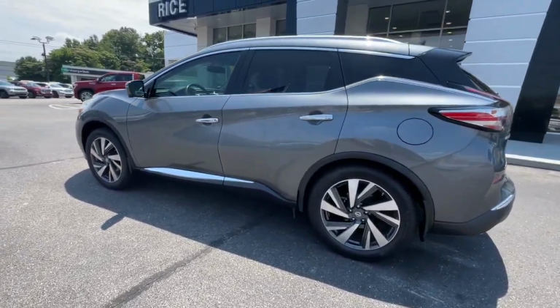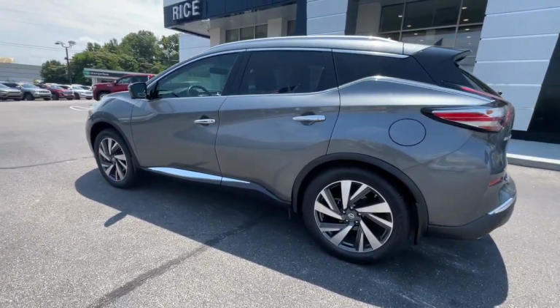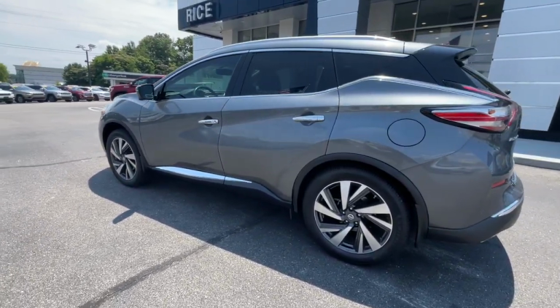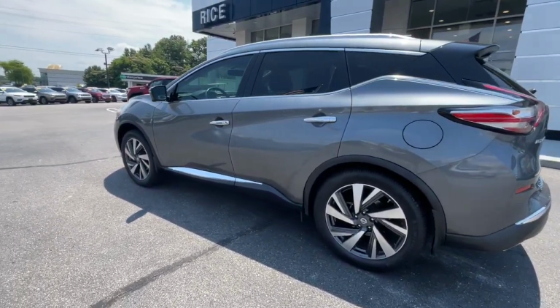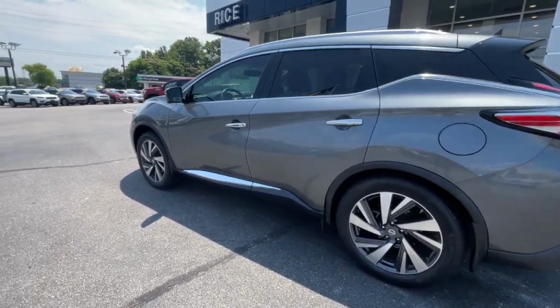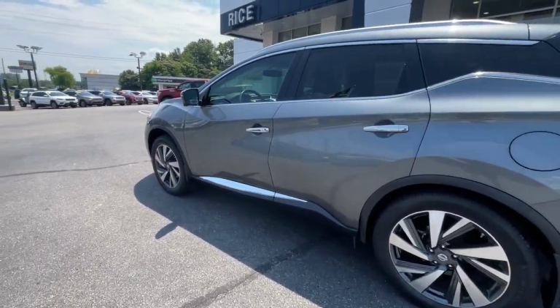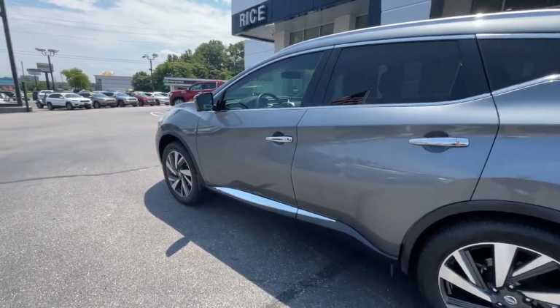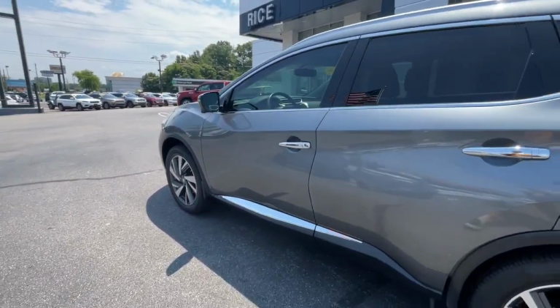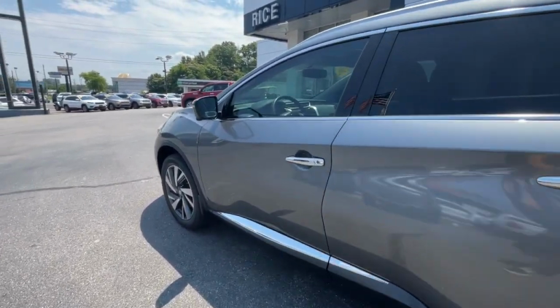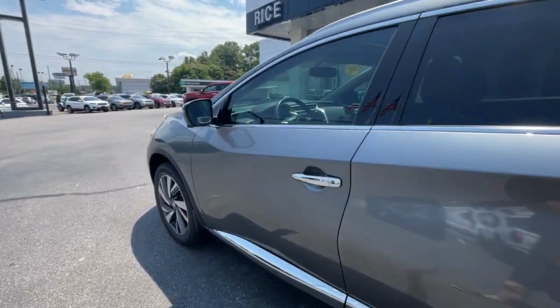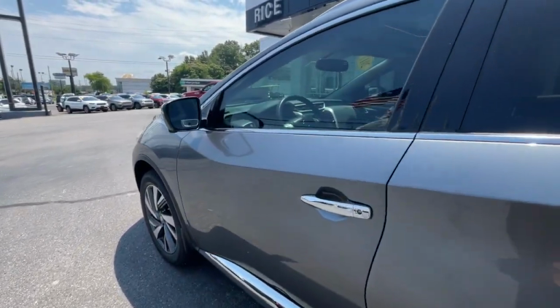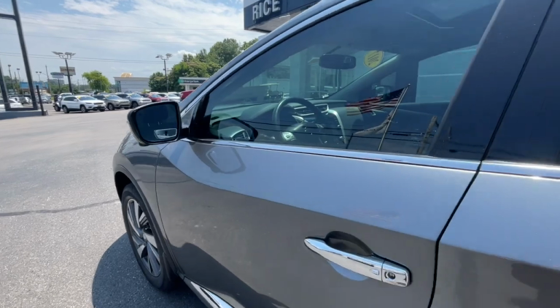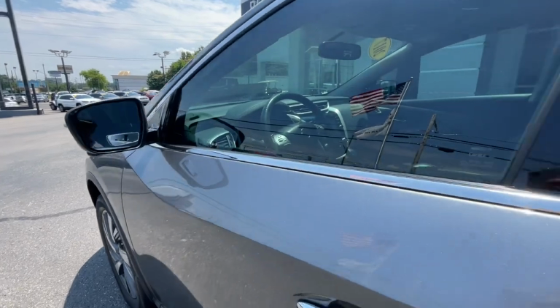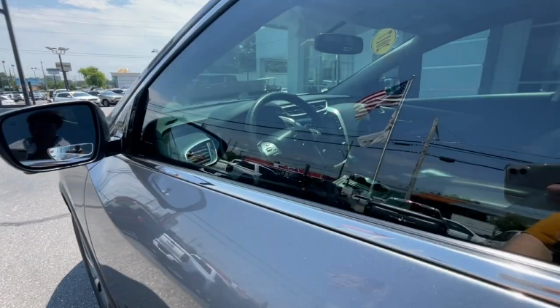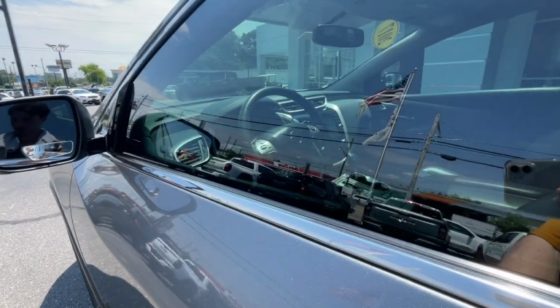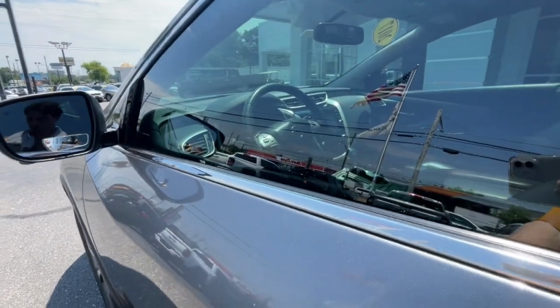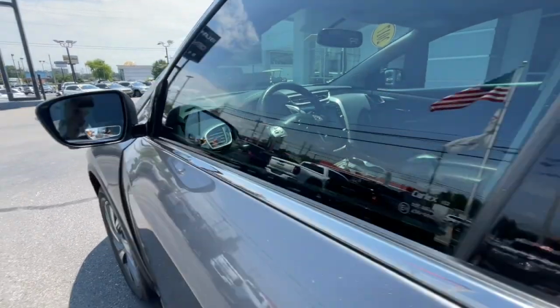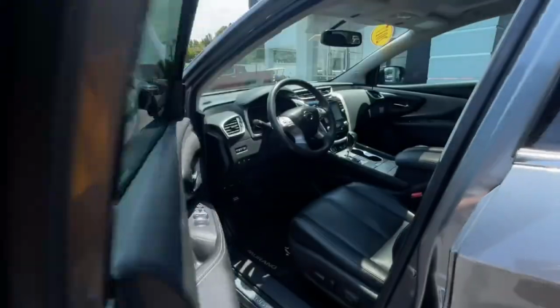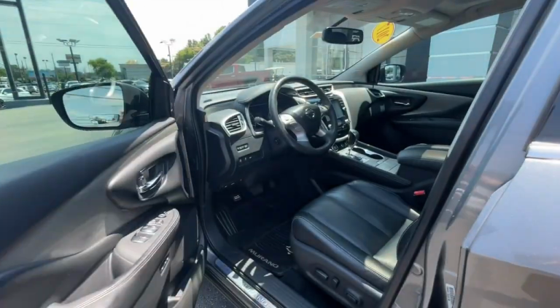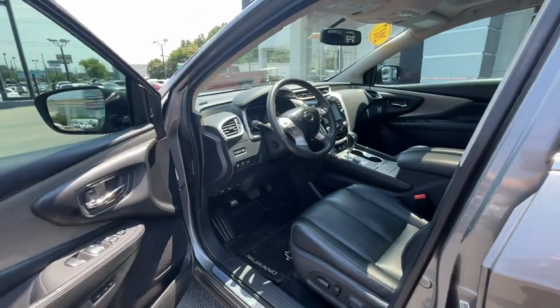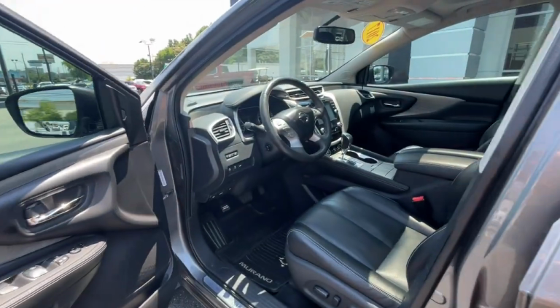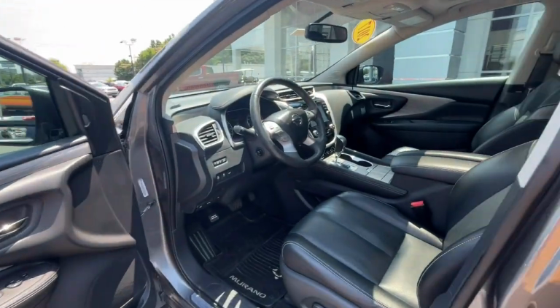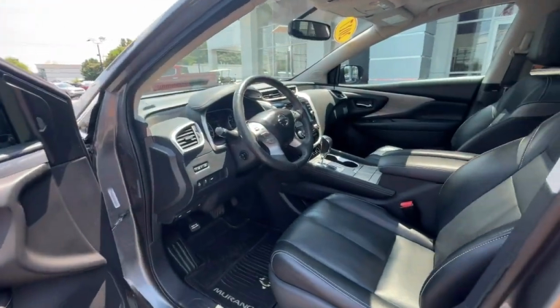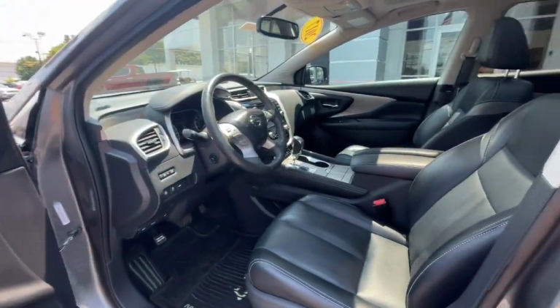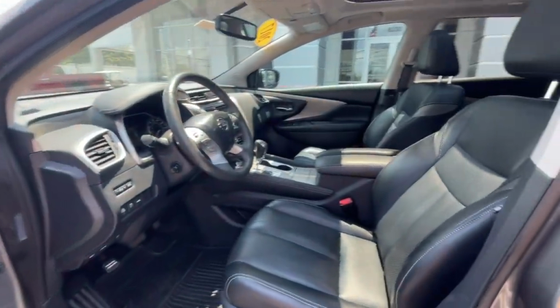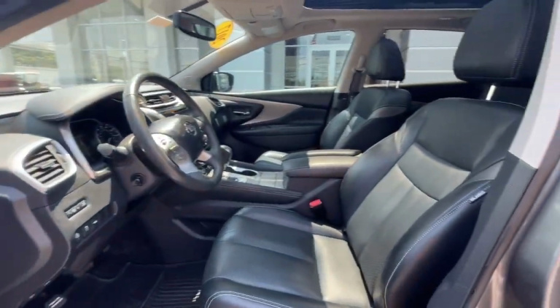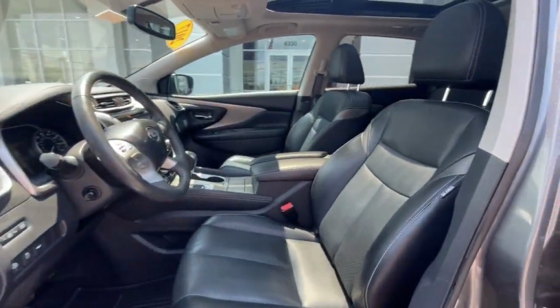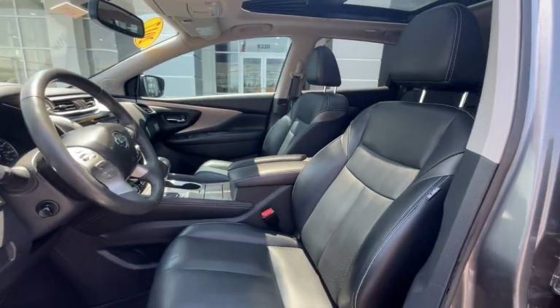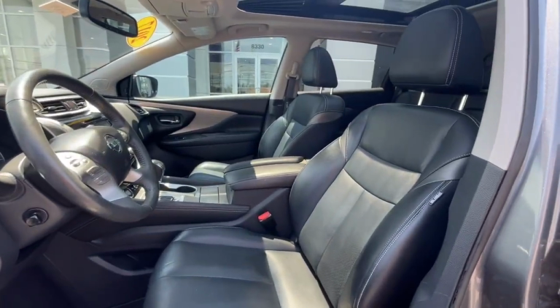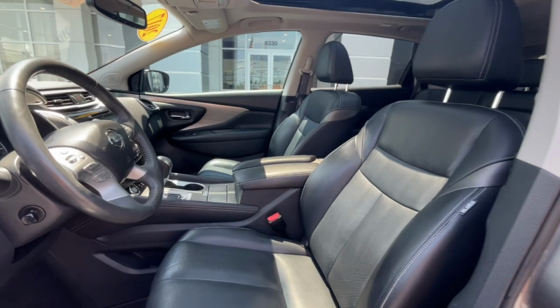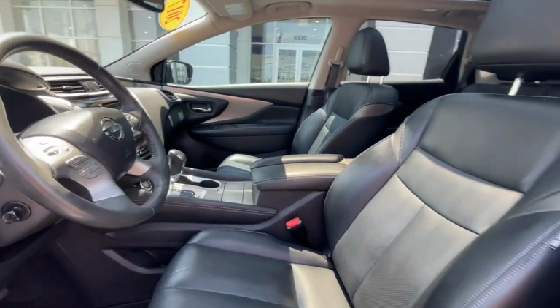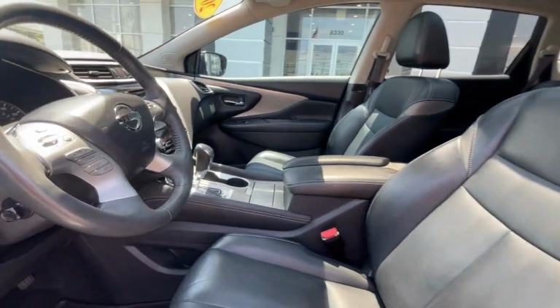The following are some of this vehicle's highlighted options: heated steering wheel, pre-collision system, panoramic roof, navigation system, and keyless entry.